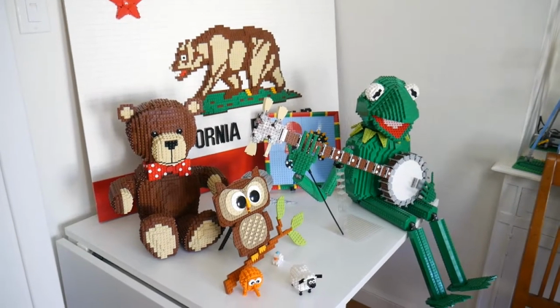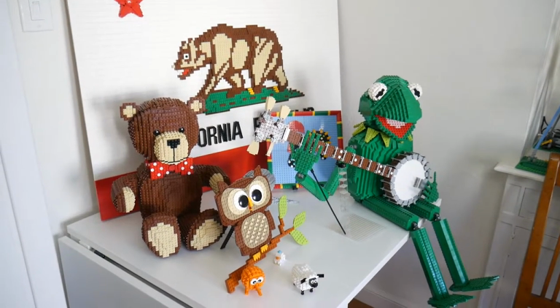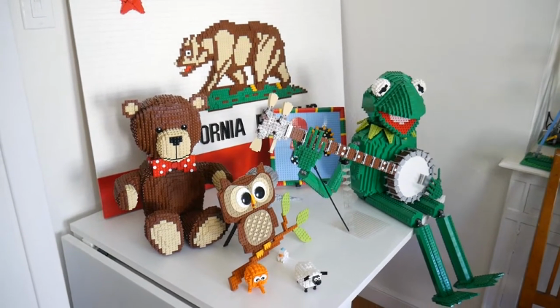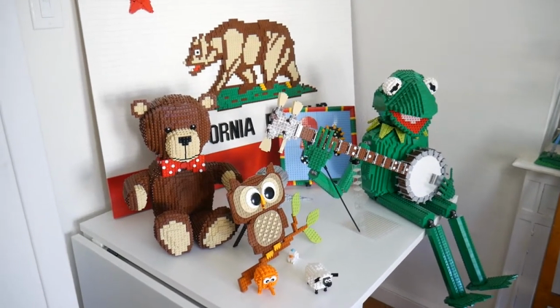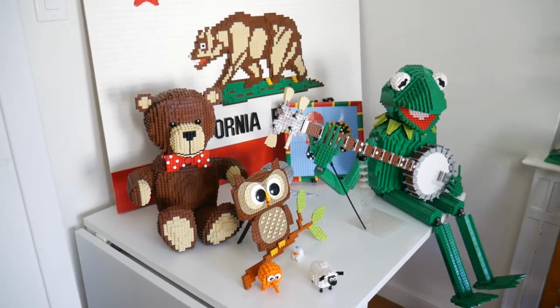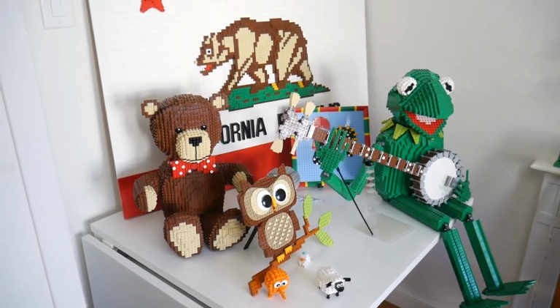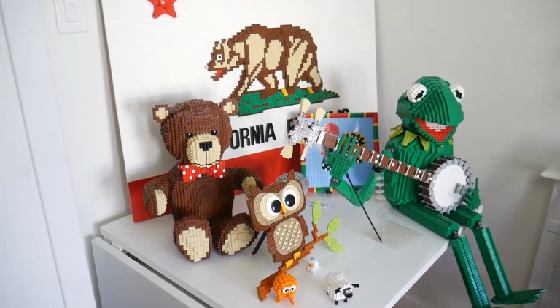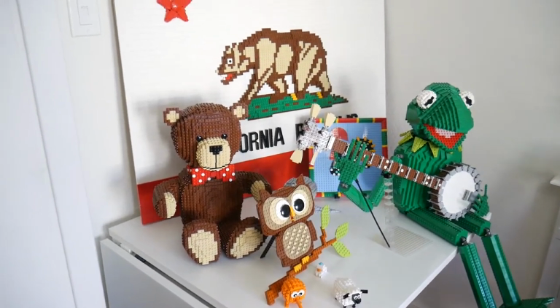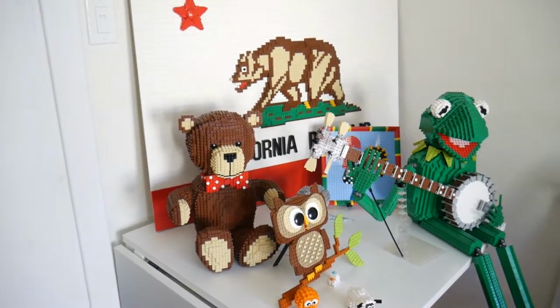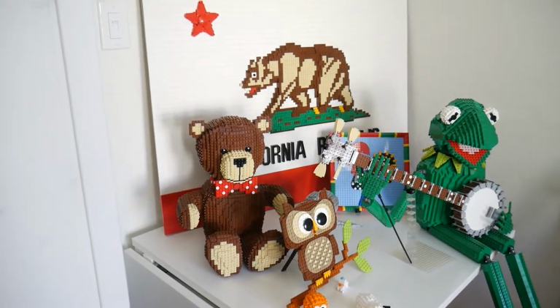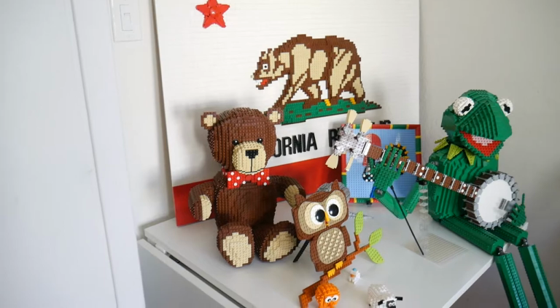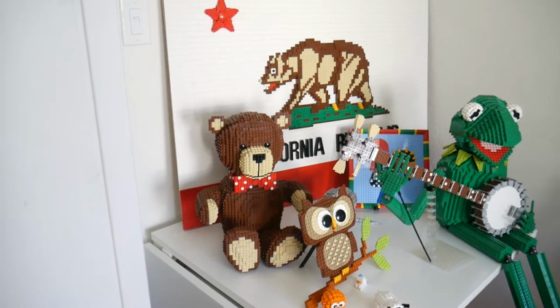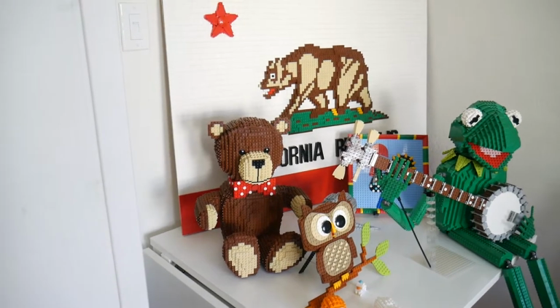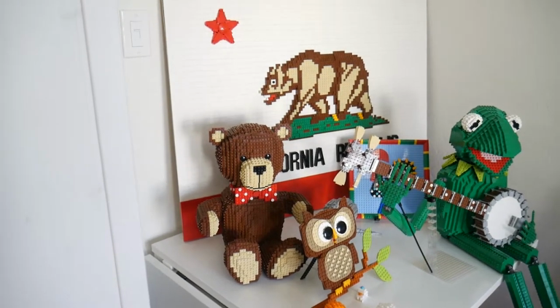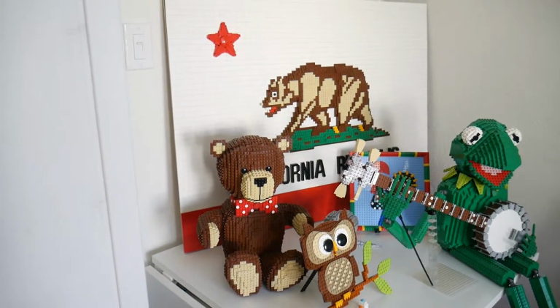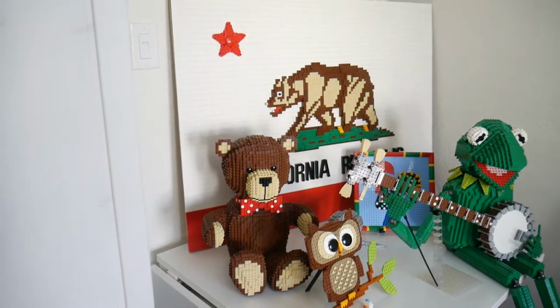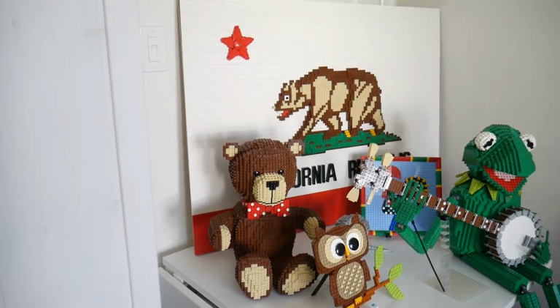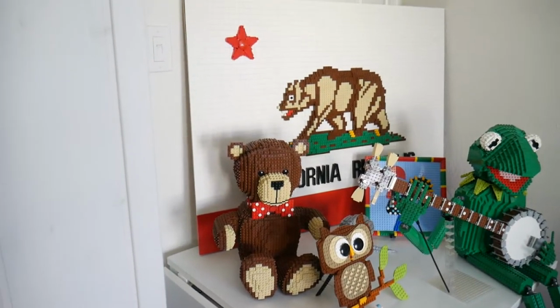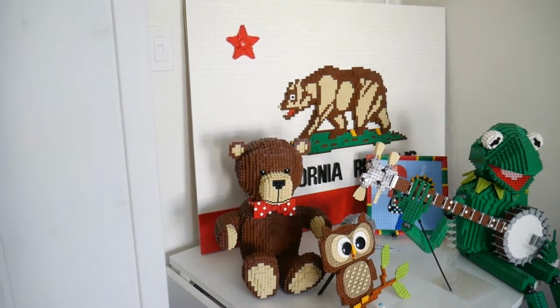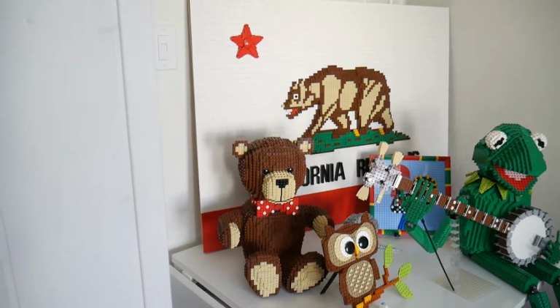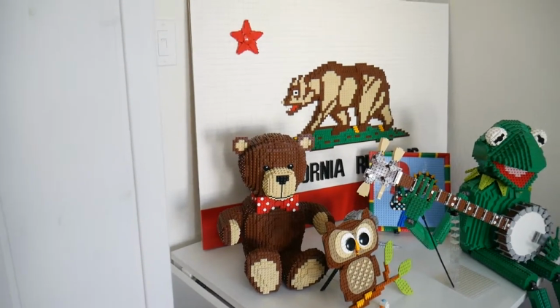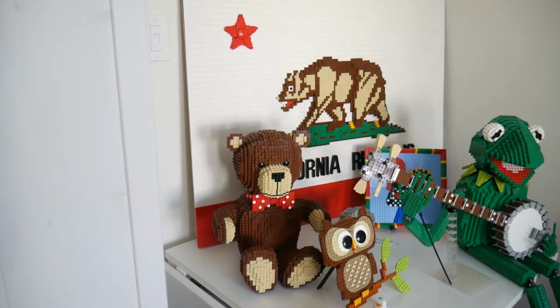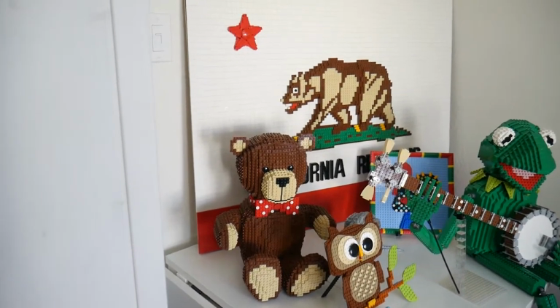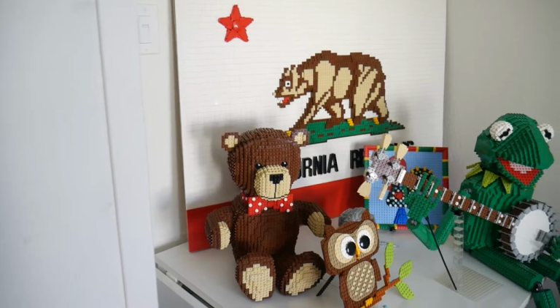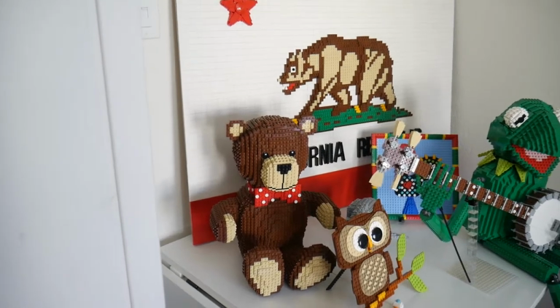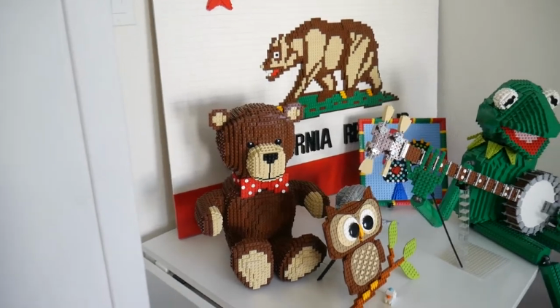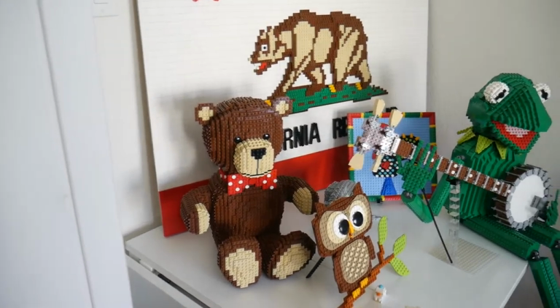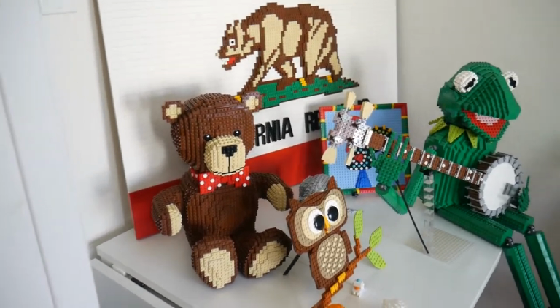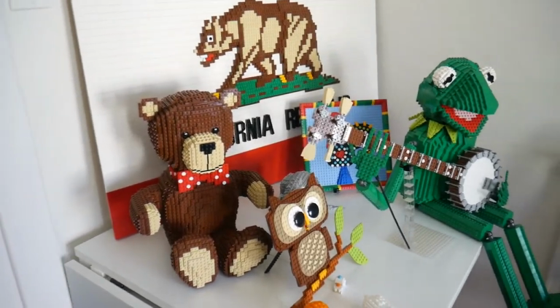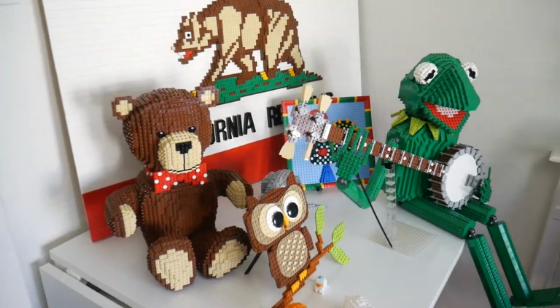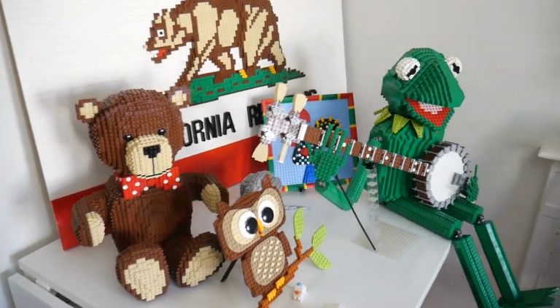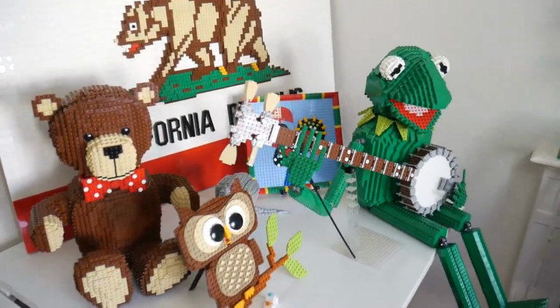Hello again. This is Bill Ward here from Bricks by the Bay 2020 virtual, showing some more of my home display. In the previous video, I went over the Micropolis layout. Now I'm going to show you some of my art and mosaic work.